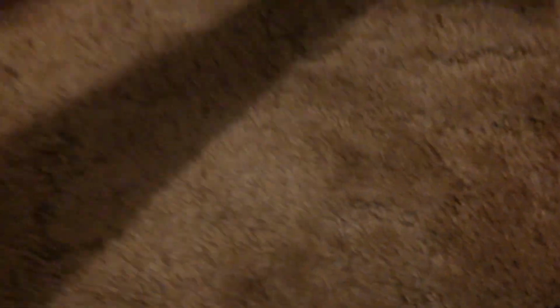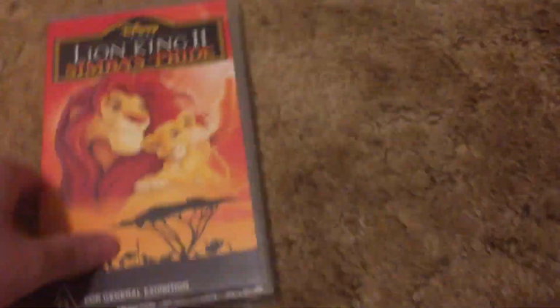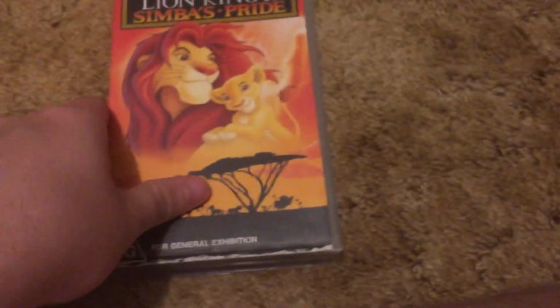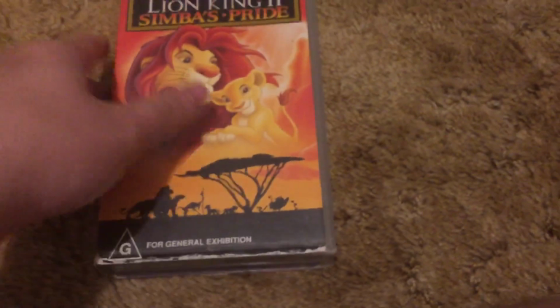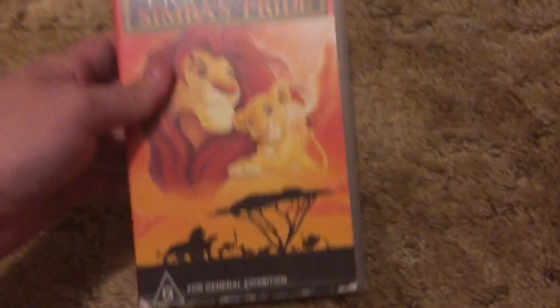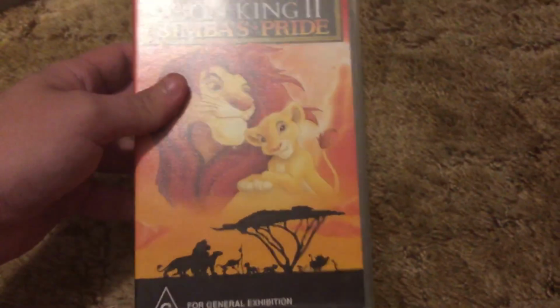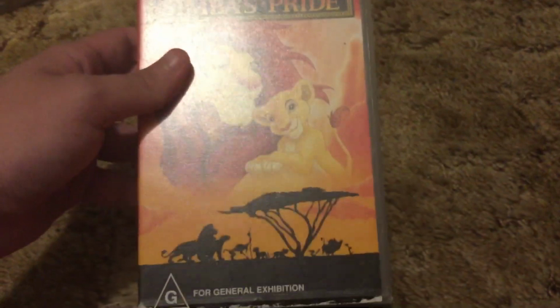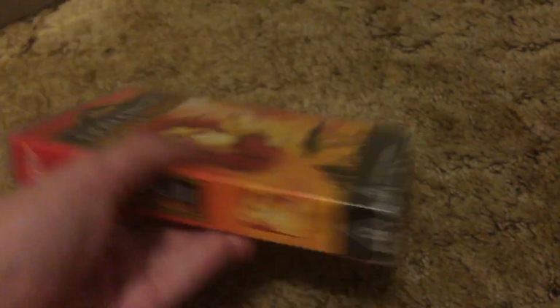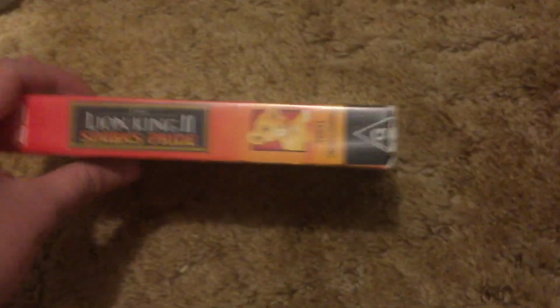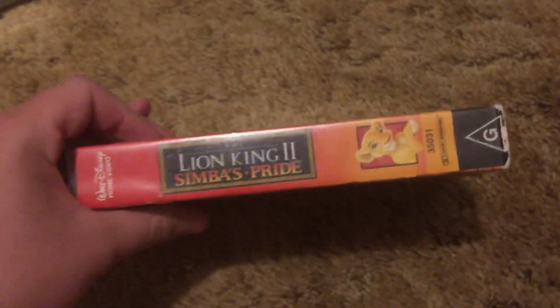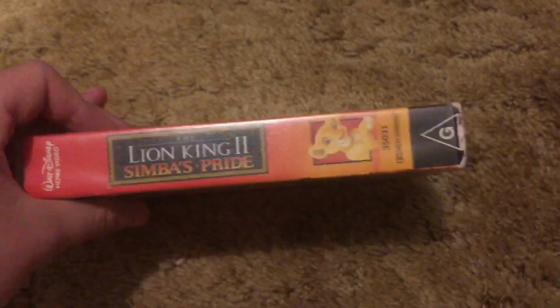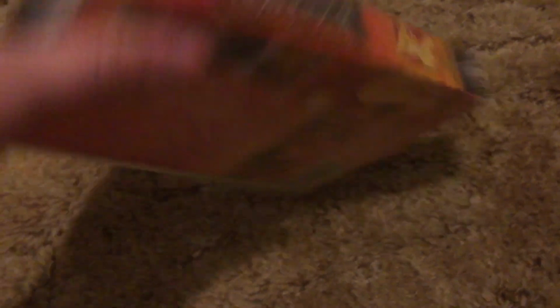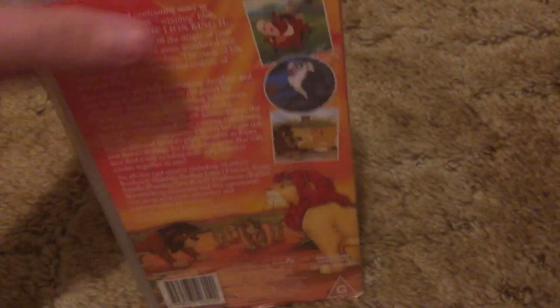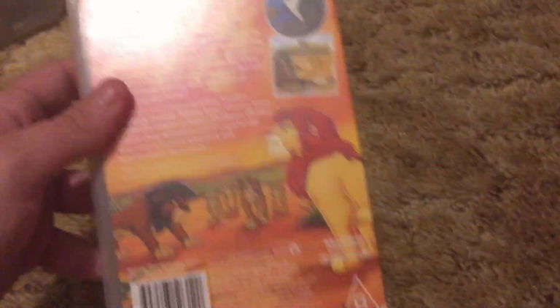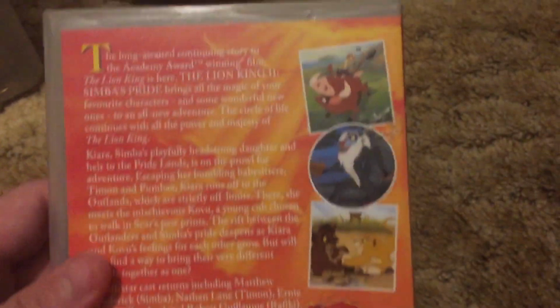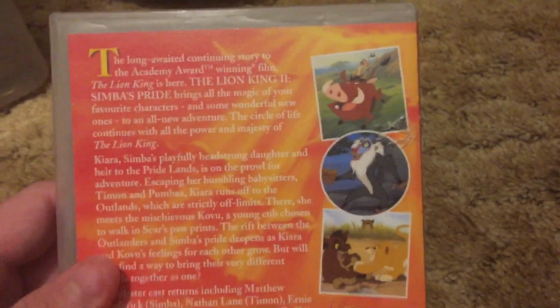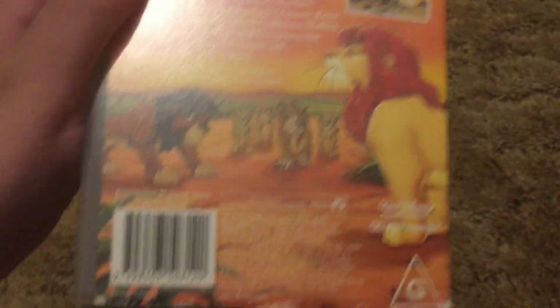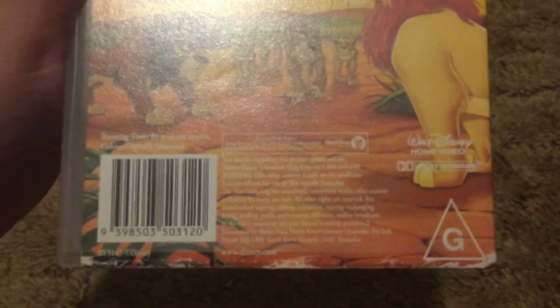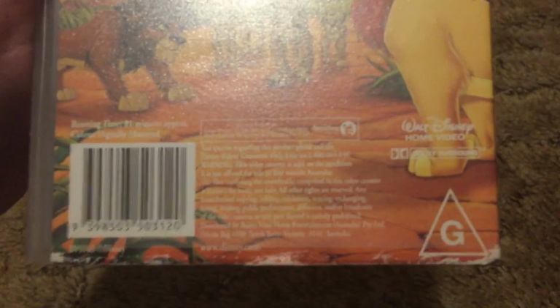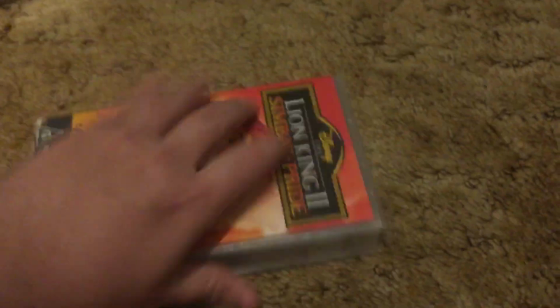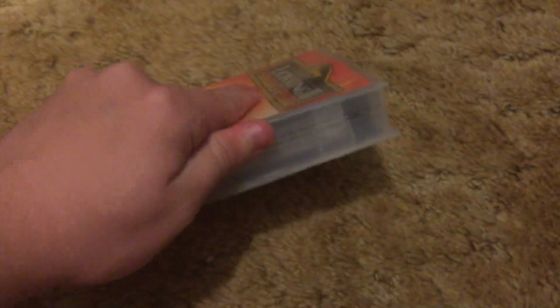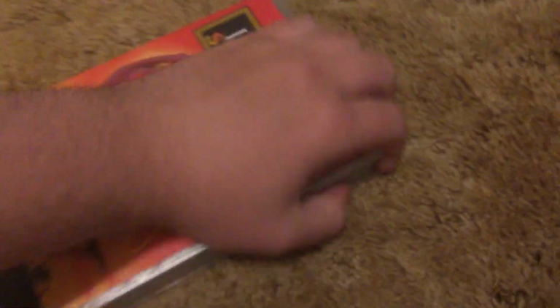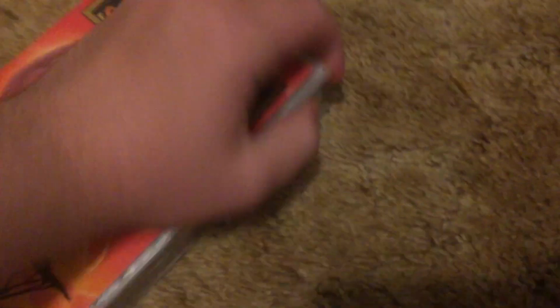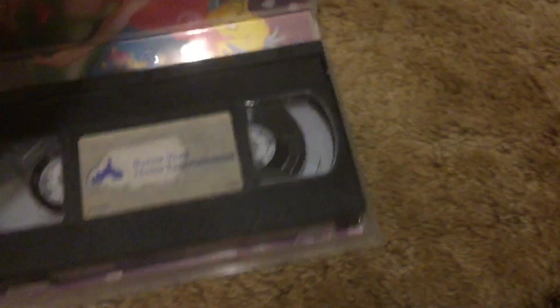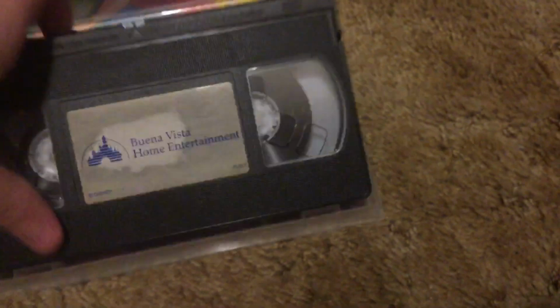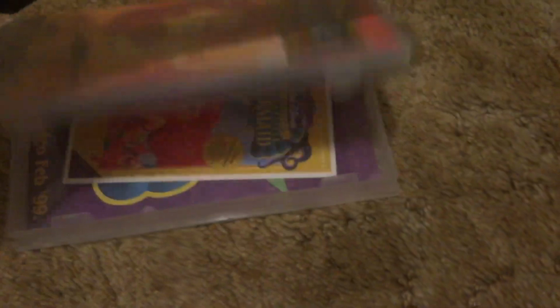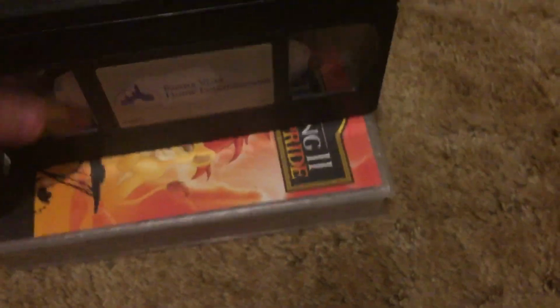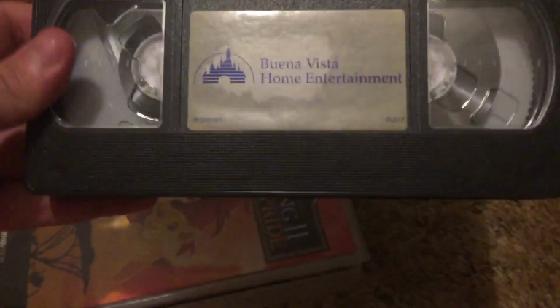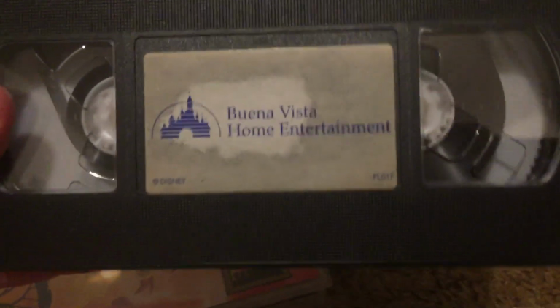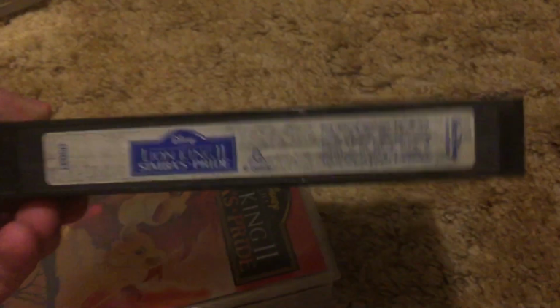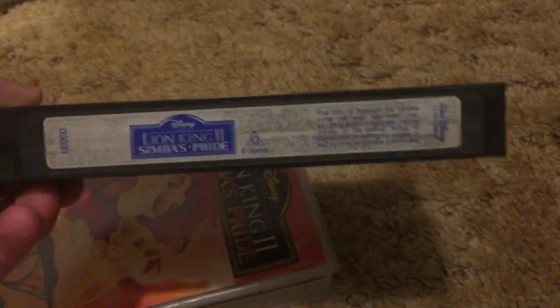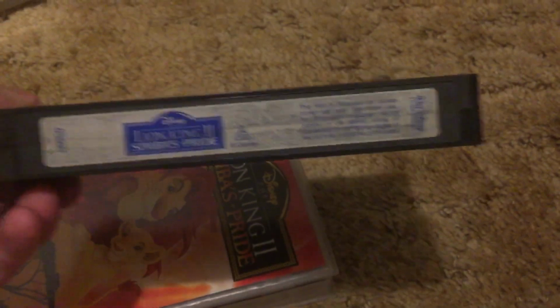Lion King 2: Simba's Pride. Not a fan of the film at all, but I'll keep it for collection purposes — the Disney Australian collection. Here's the tape and the end label.